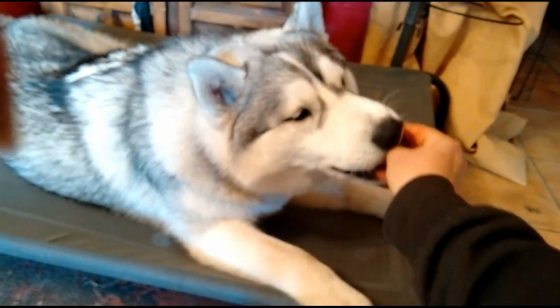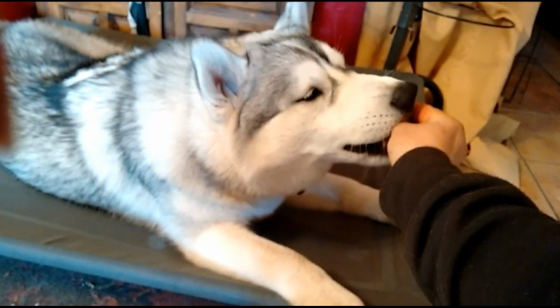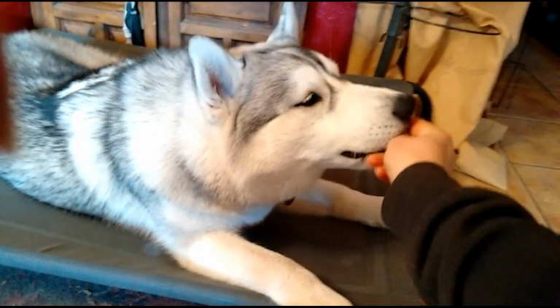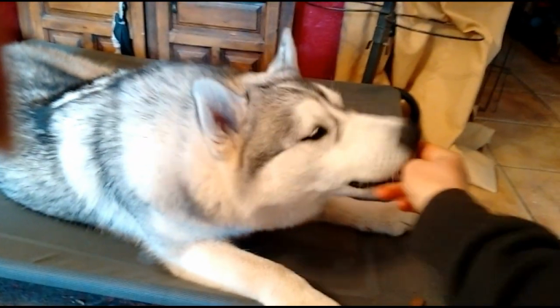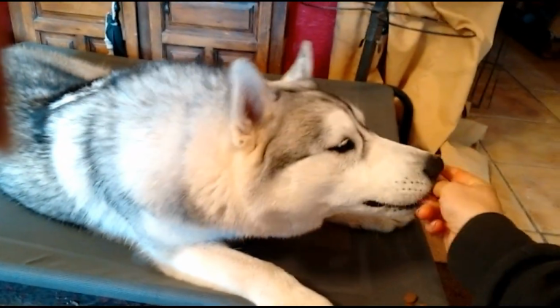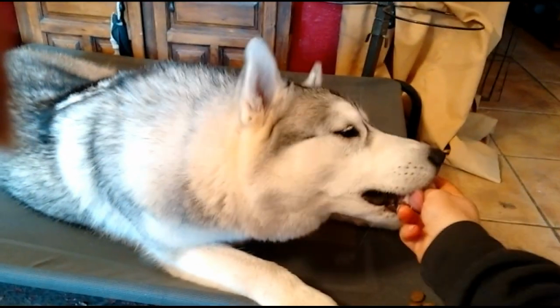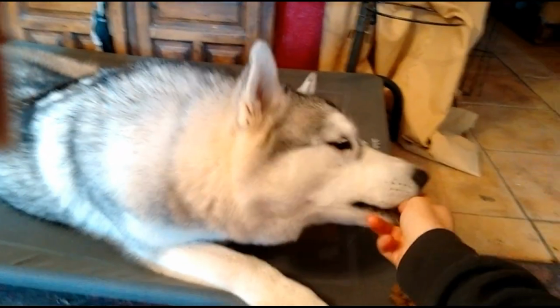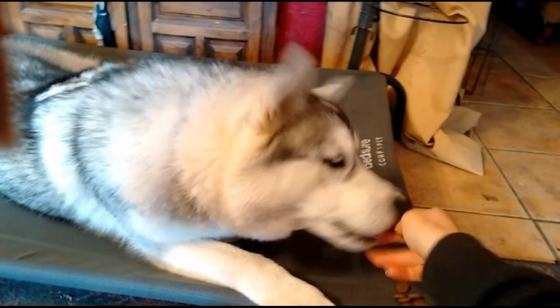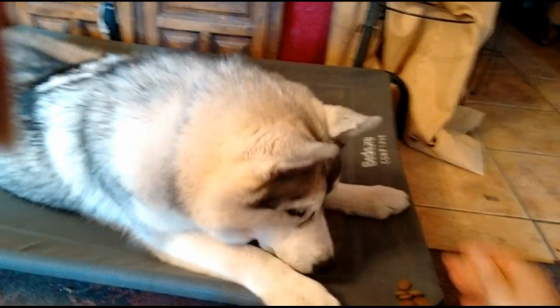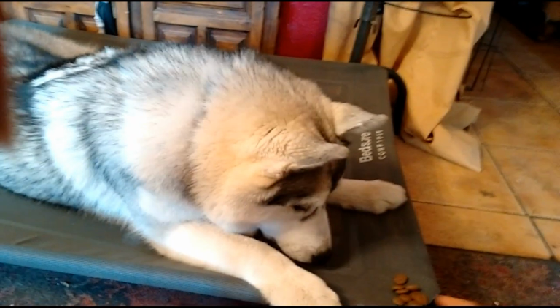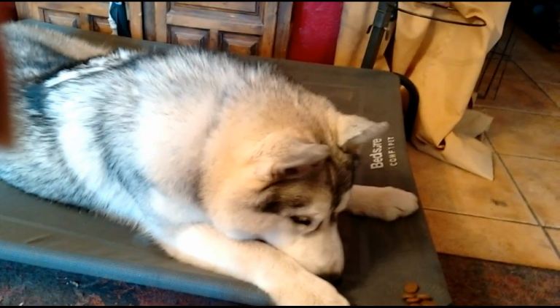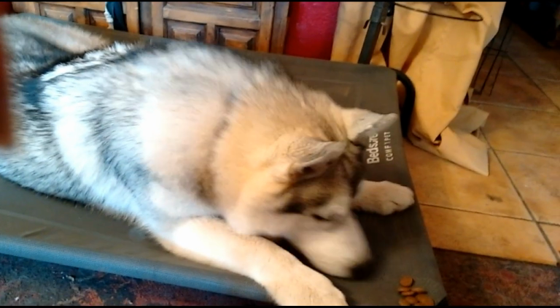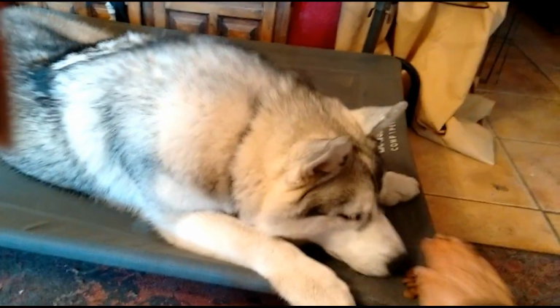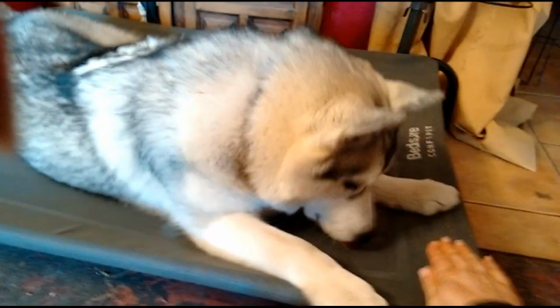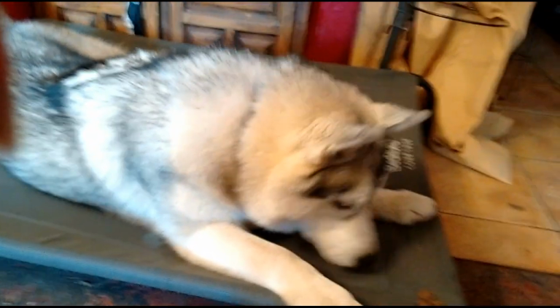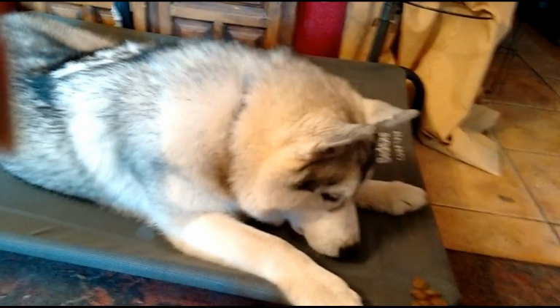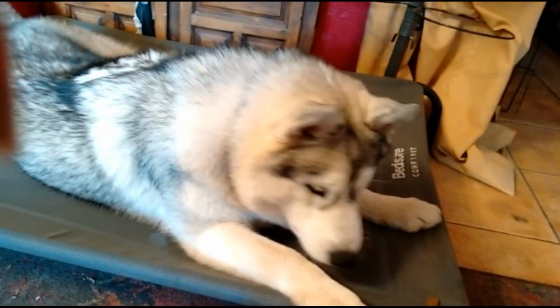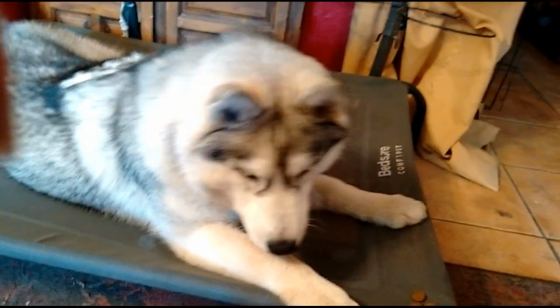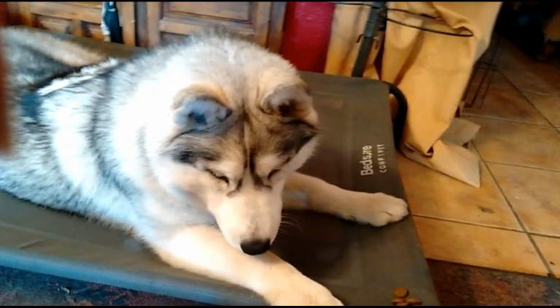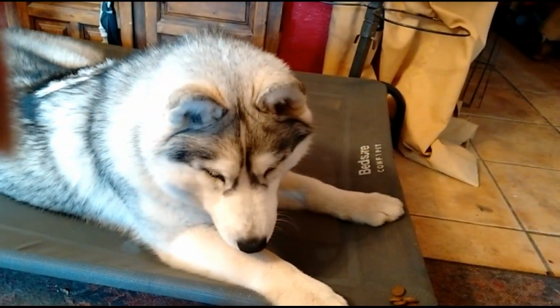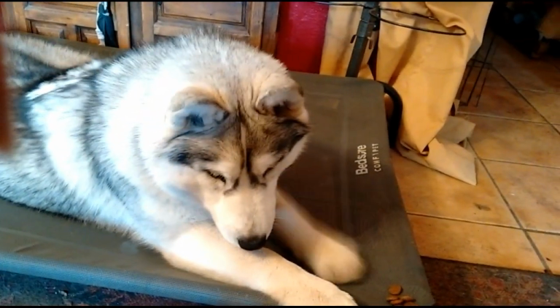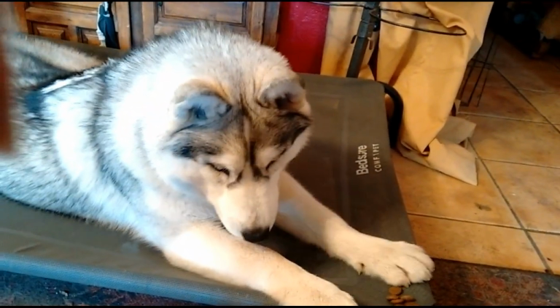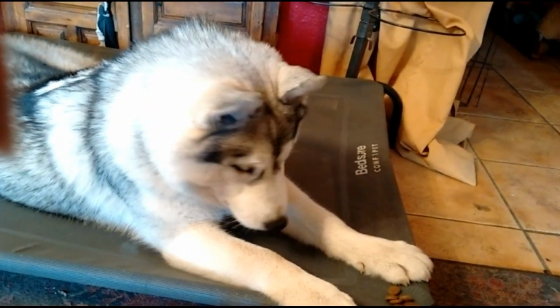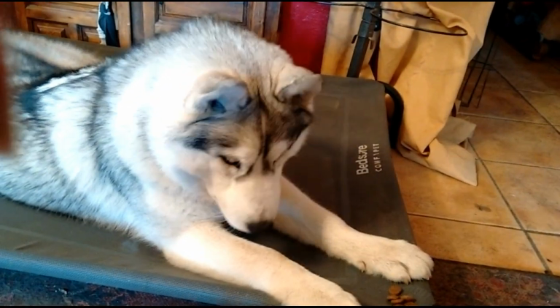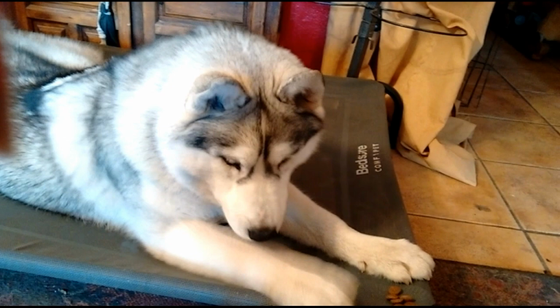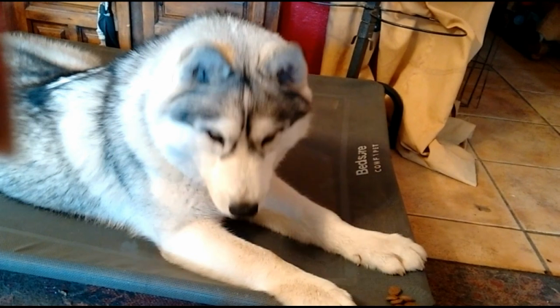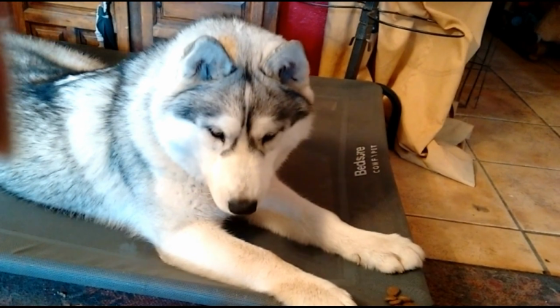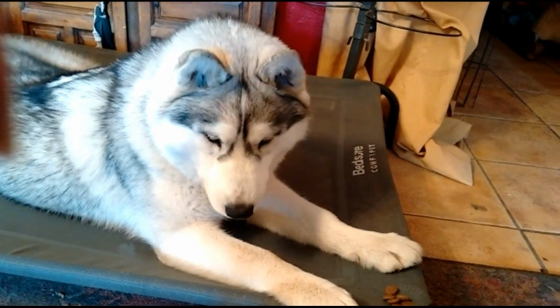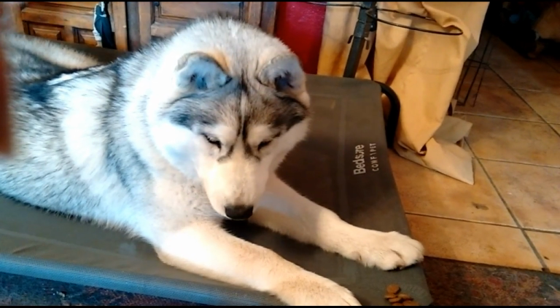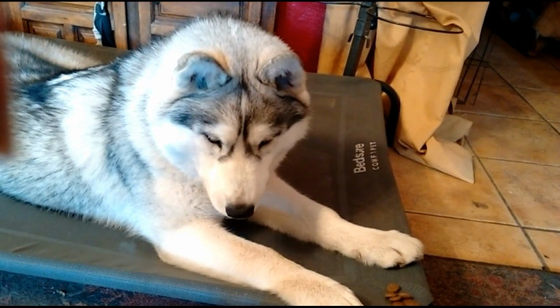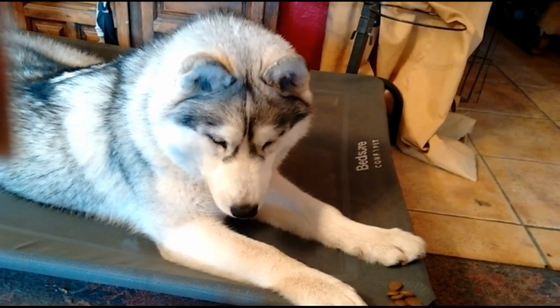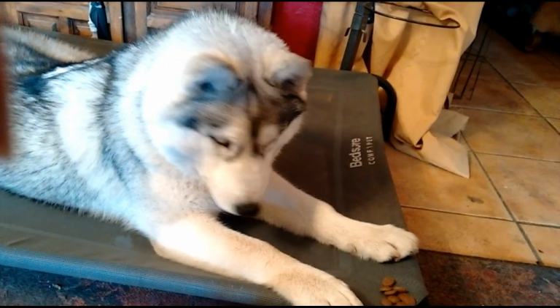A word is used rather than a treat to mark the correct behaviour as it's faster. If you reach for a treat your dog will move their head and not understand it was for looking at you they were being rewarded.